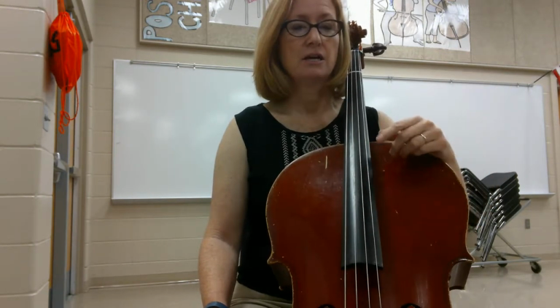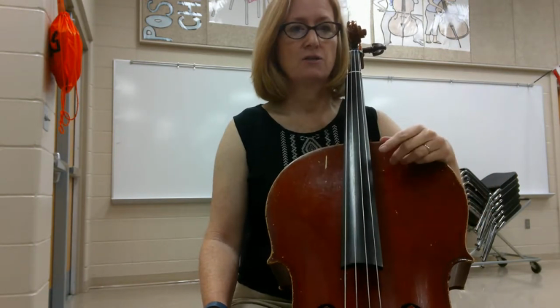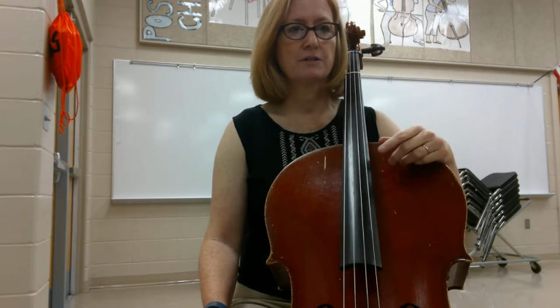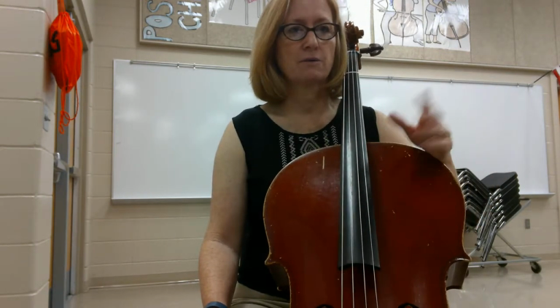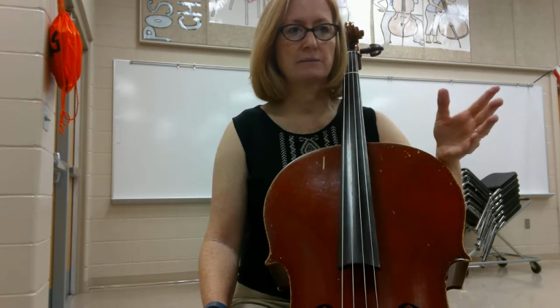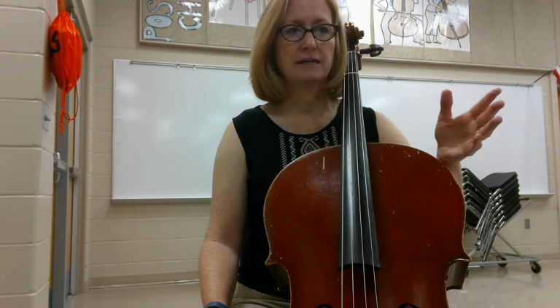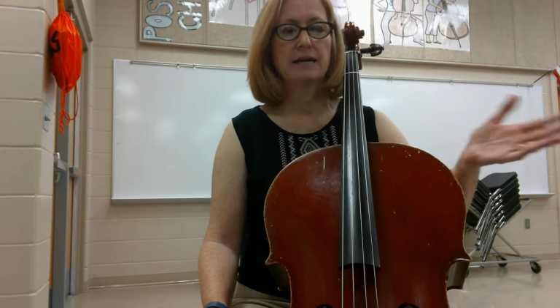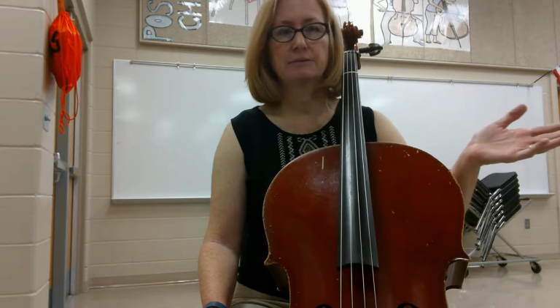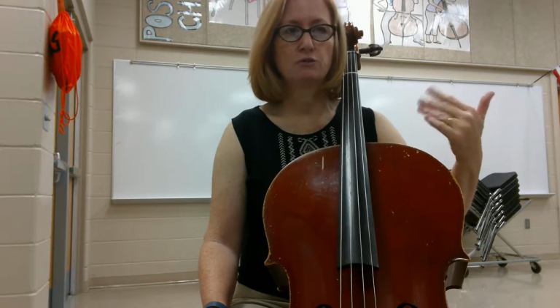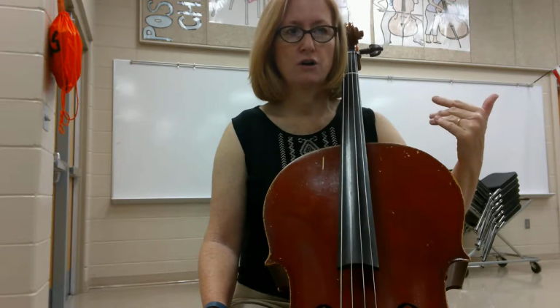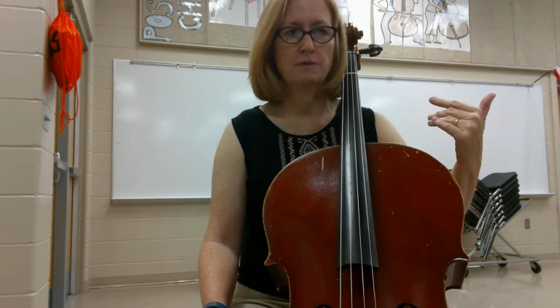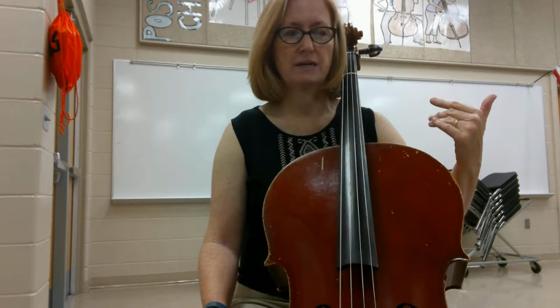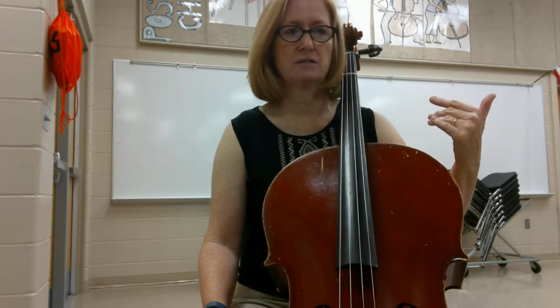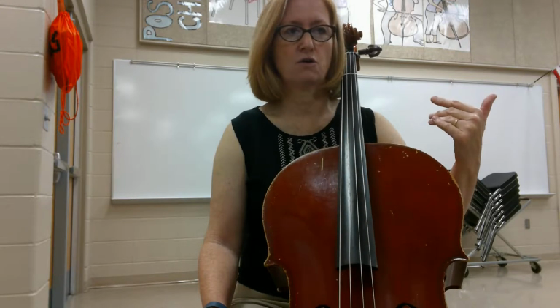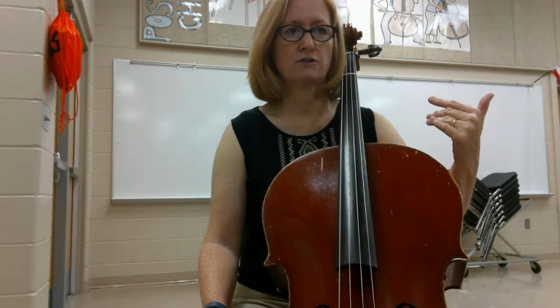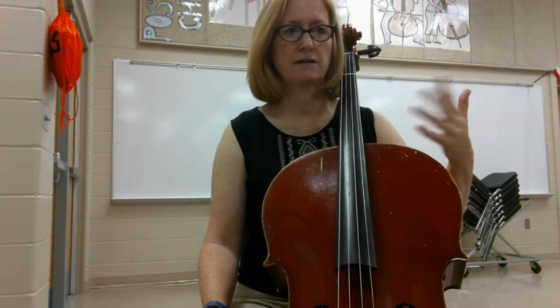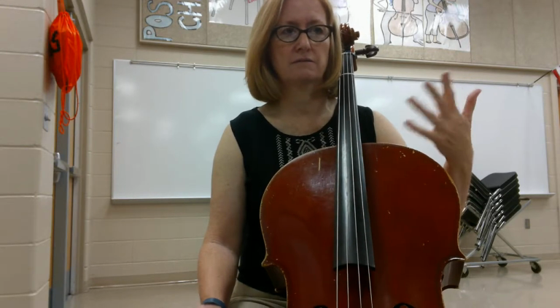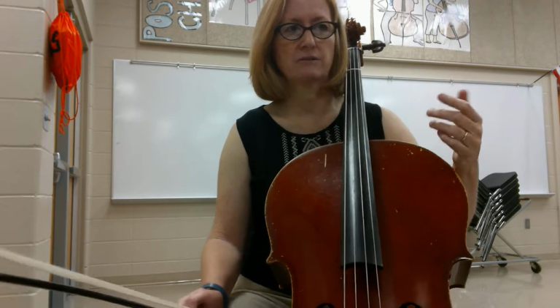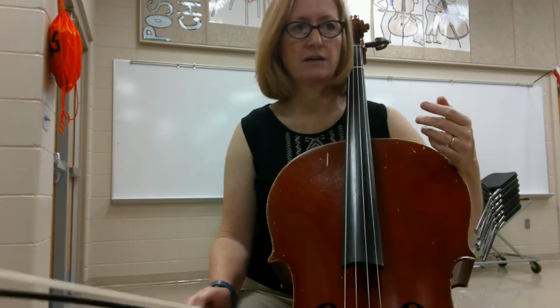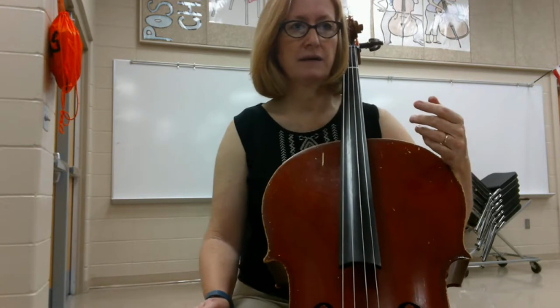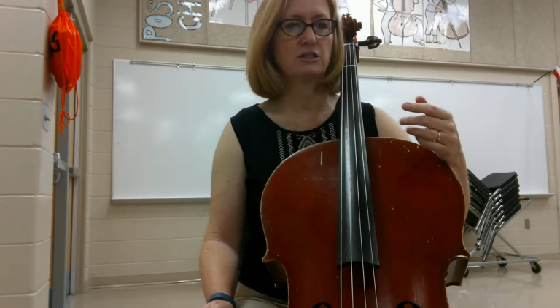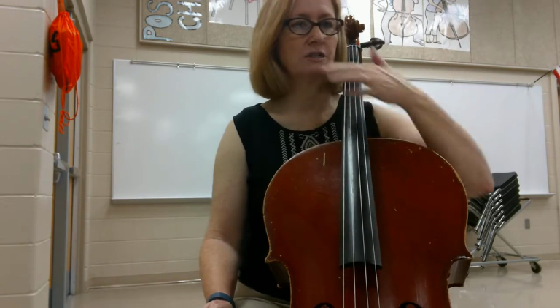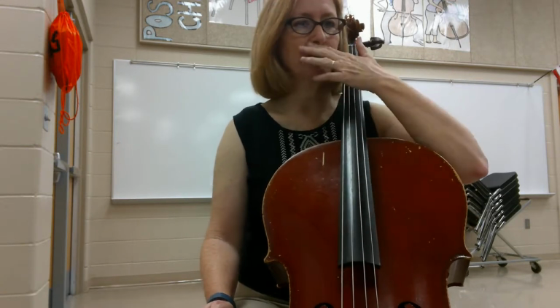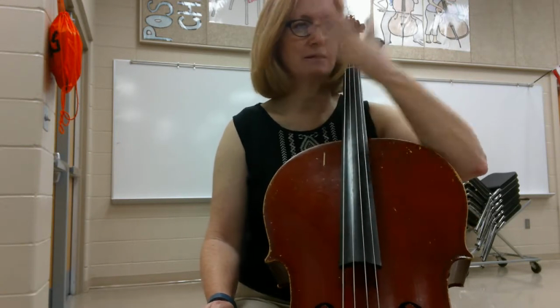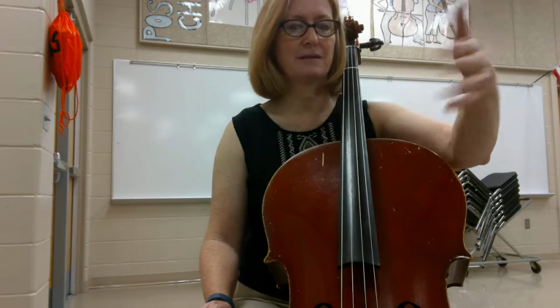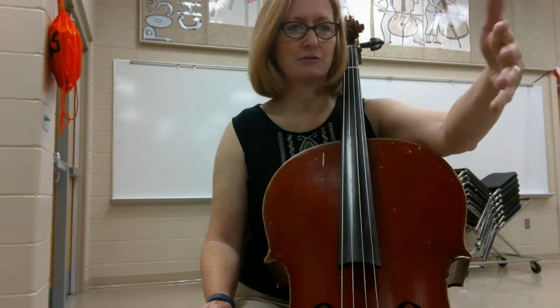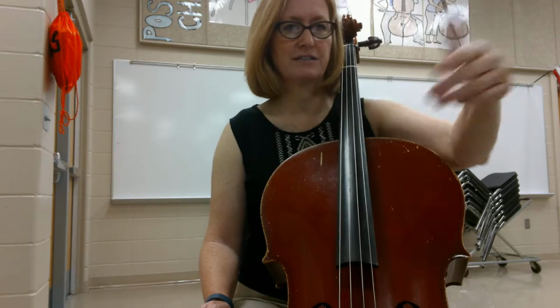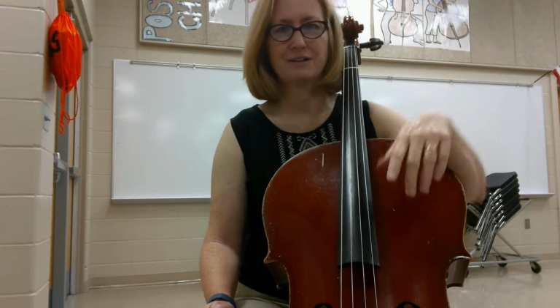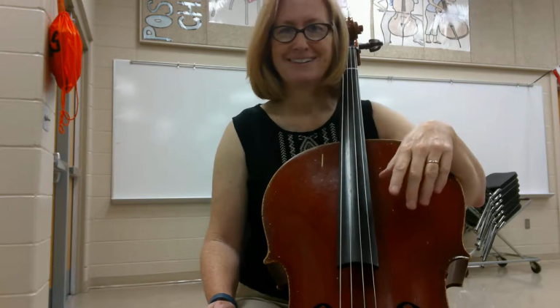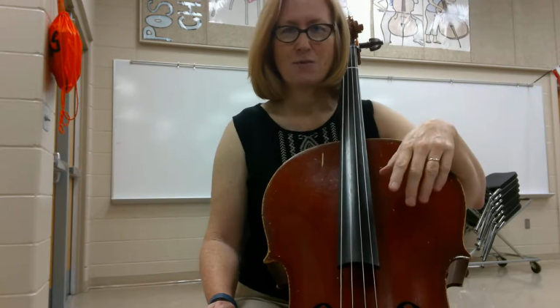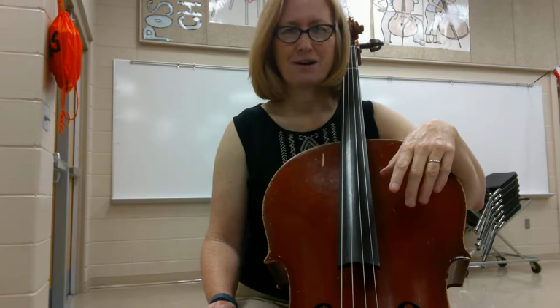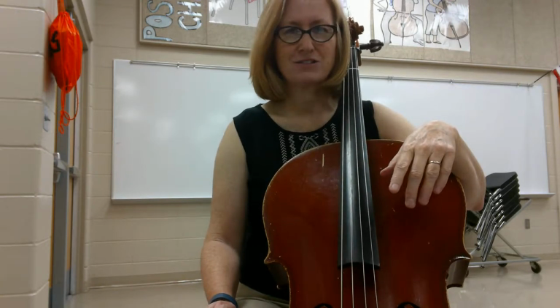I'm going to start right at the beginning and I'm going to do all the repeats. I'll try to pay attention and tell you where we are in the song.